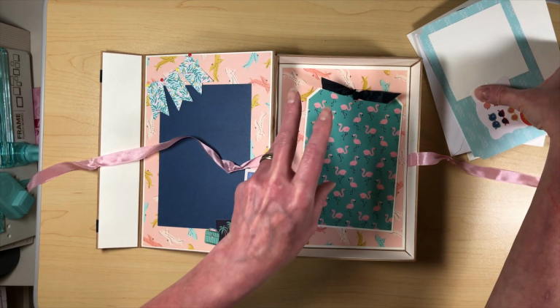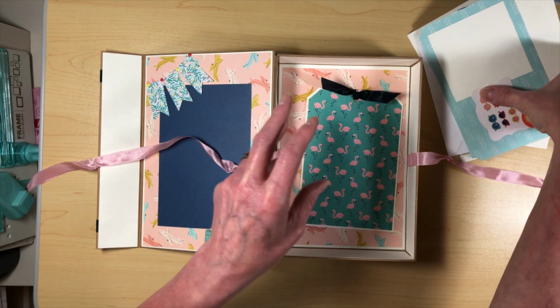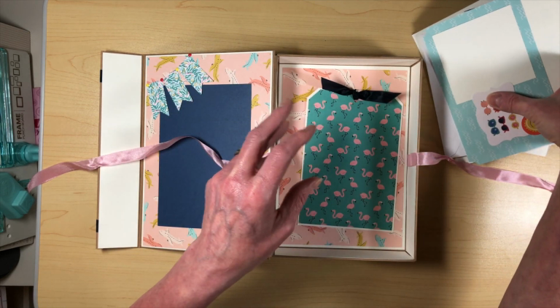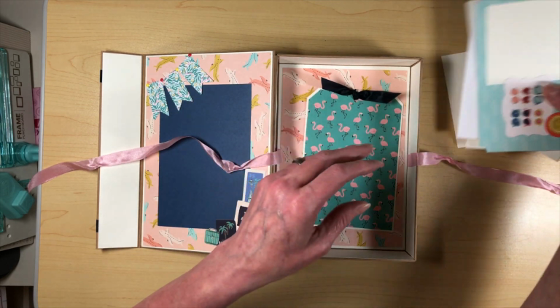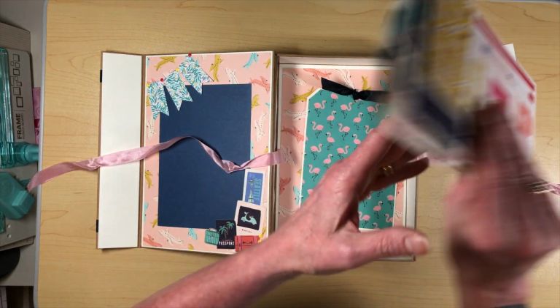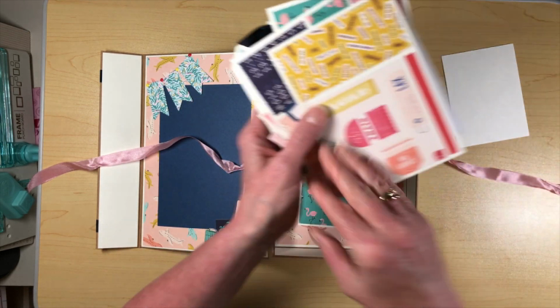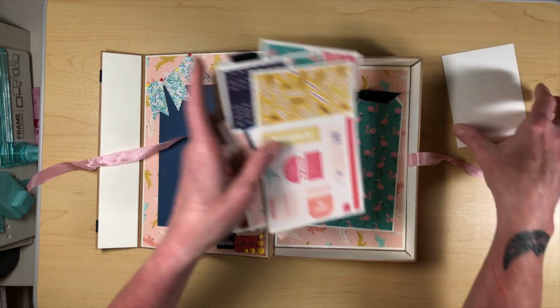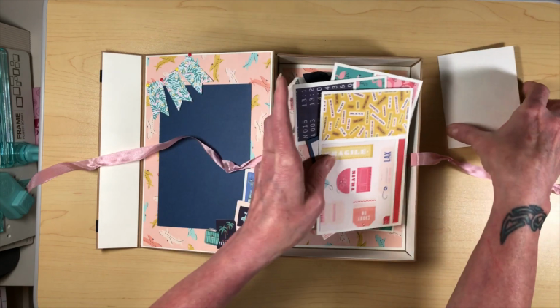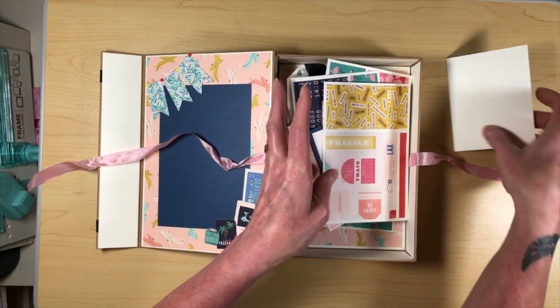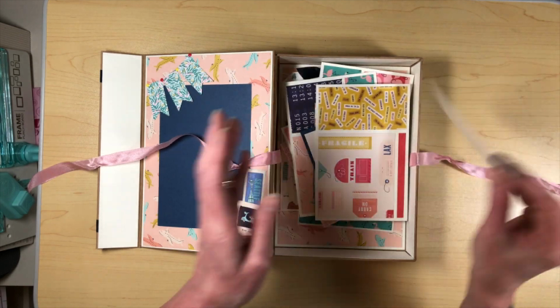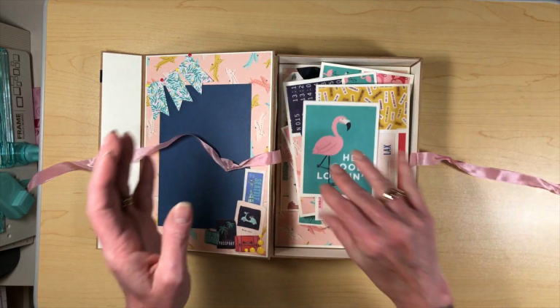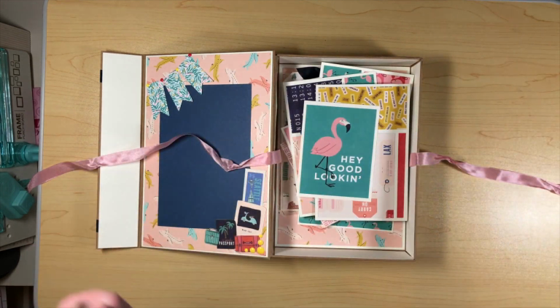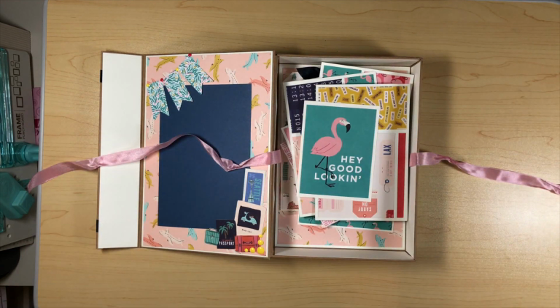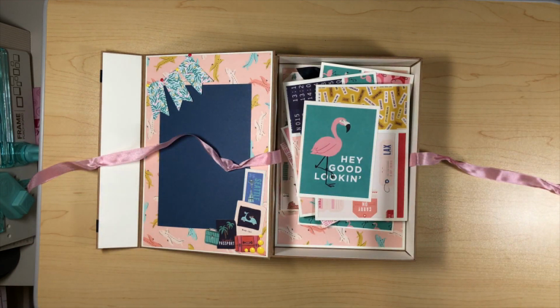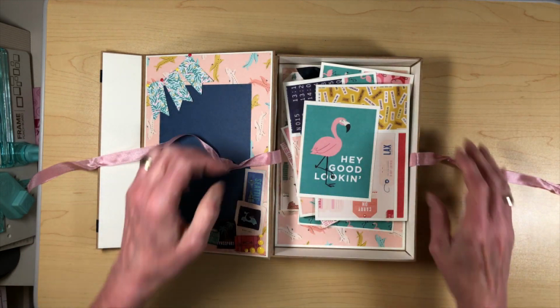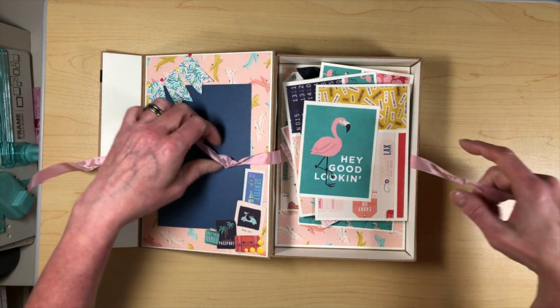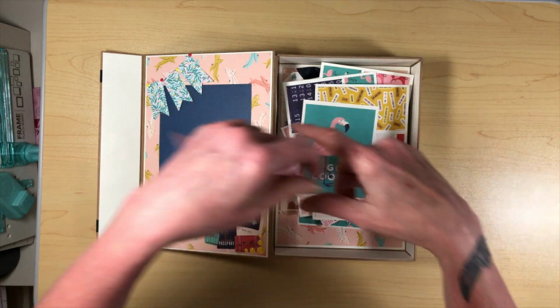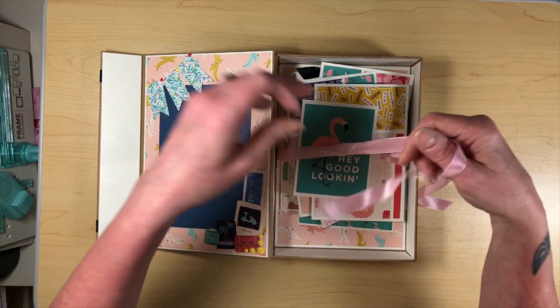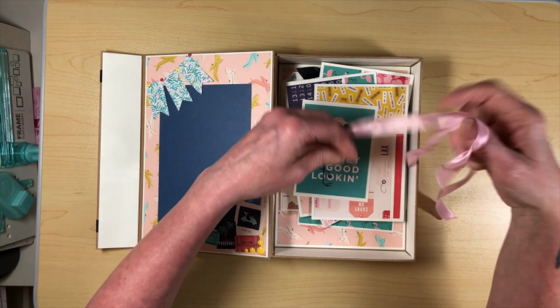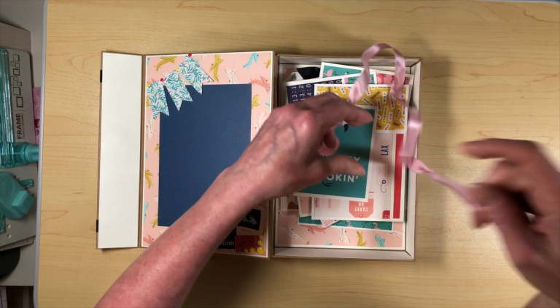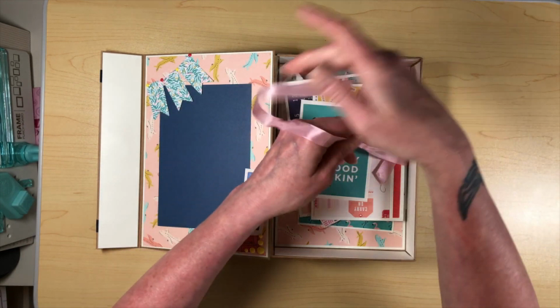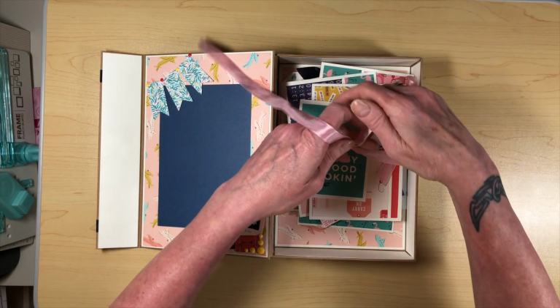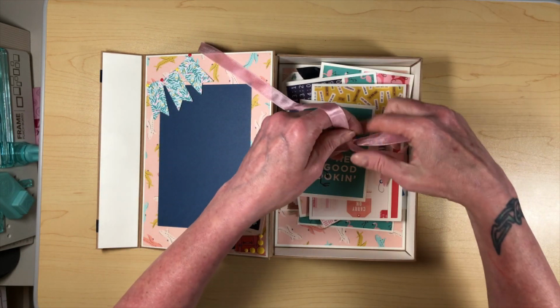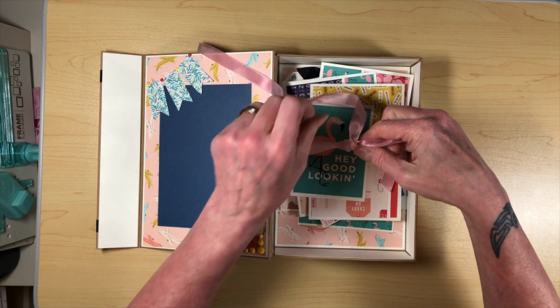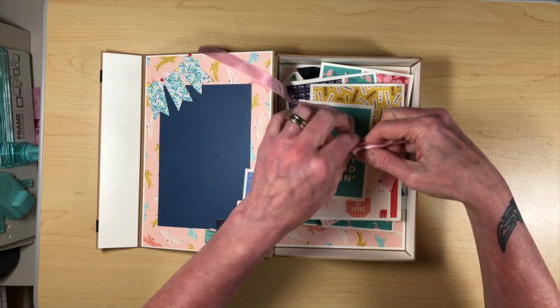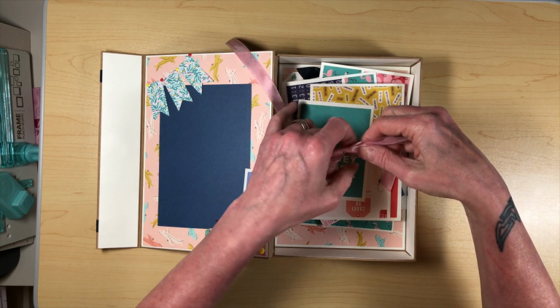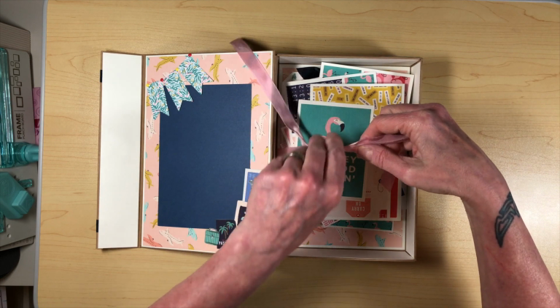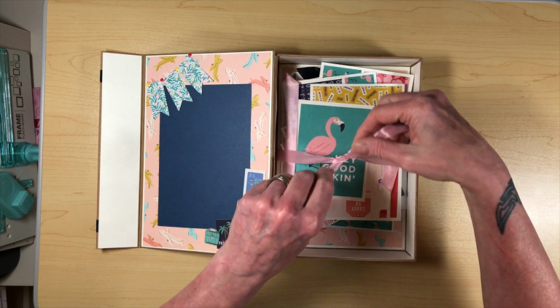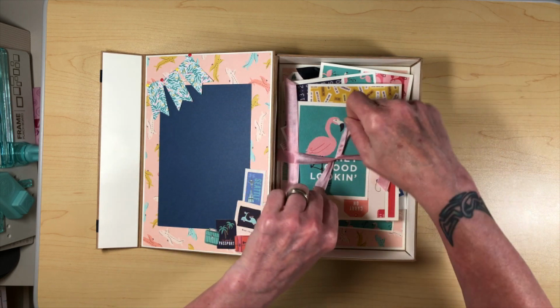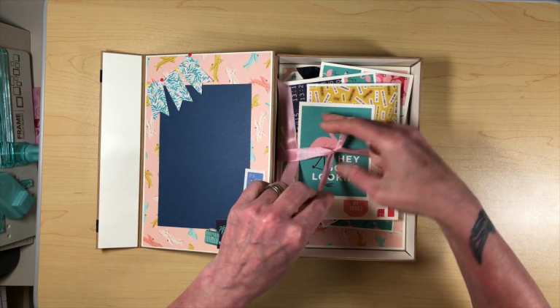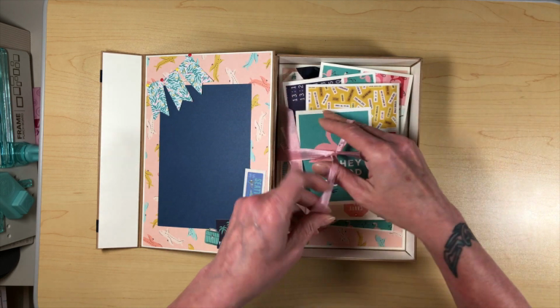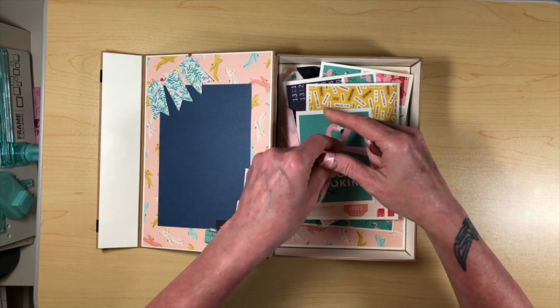So that's kind of a box full of memories that you can create. And again, it goes with the theme because of the suitcase.